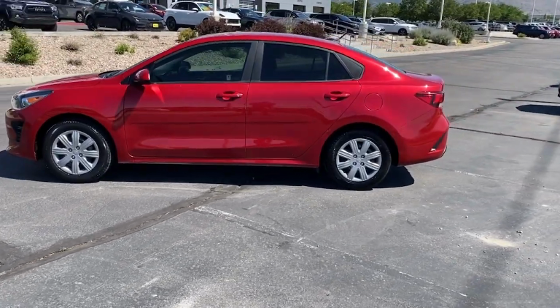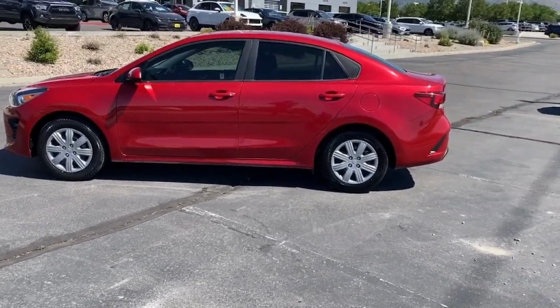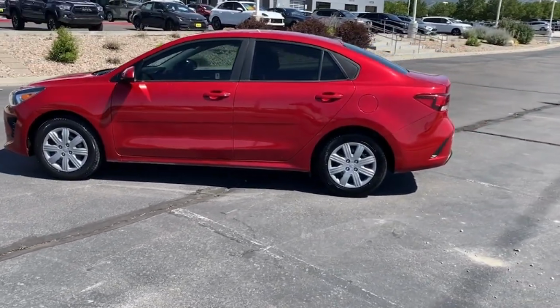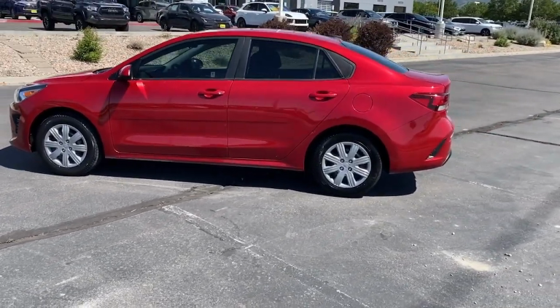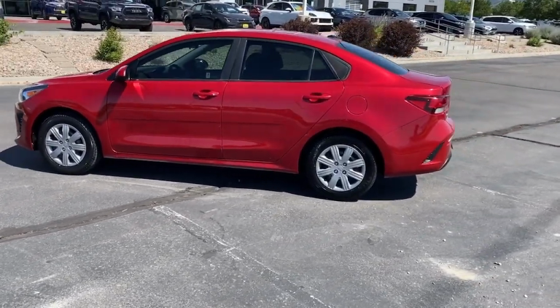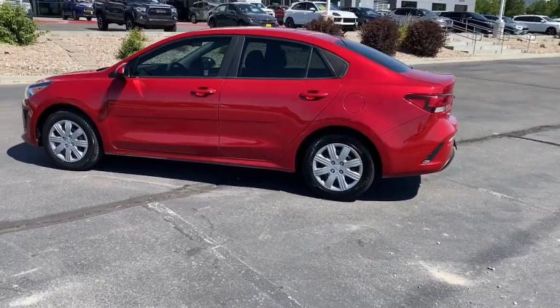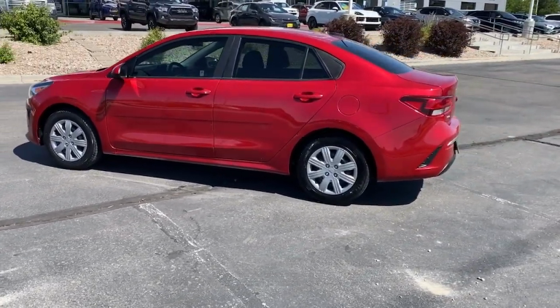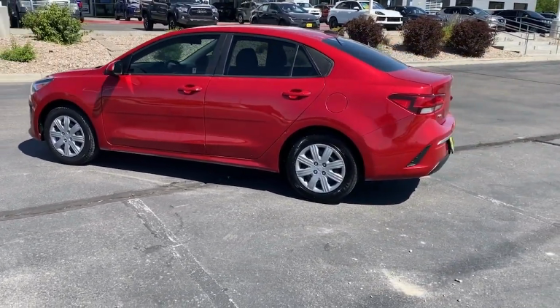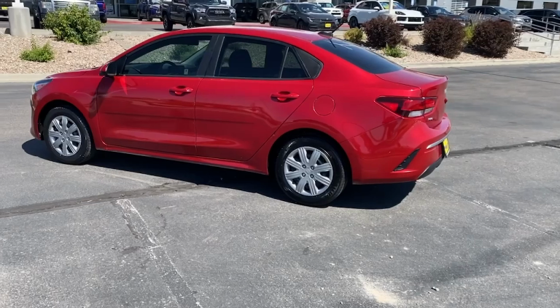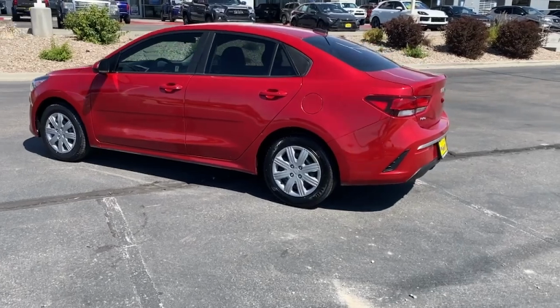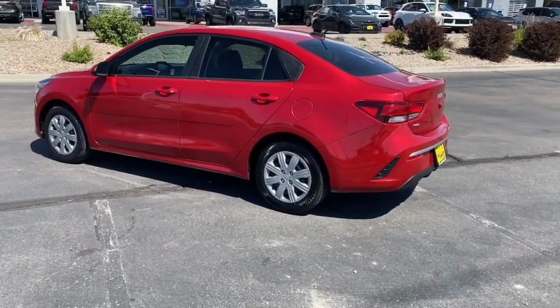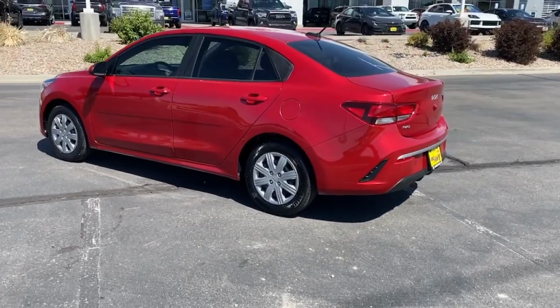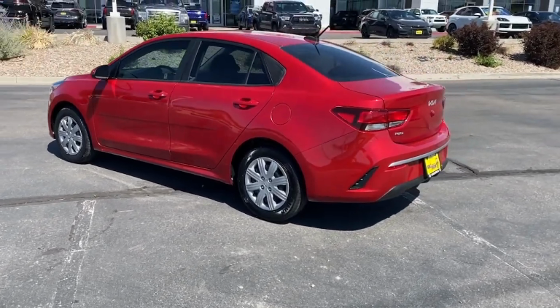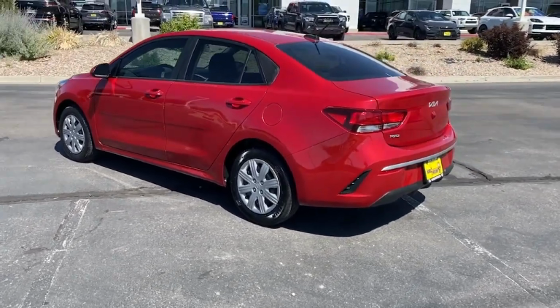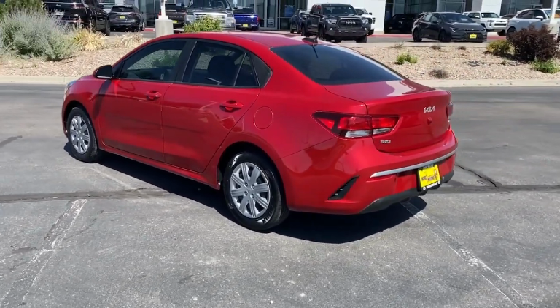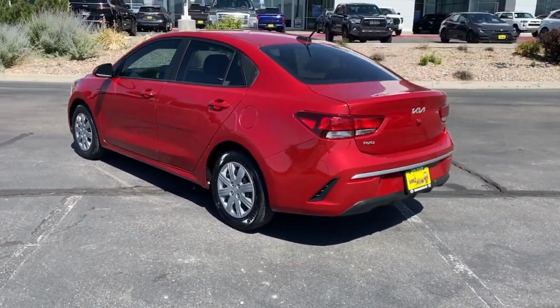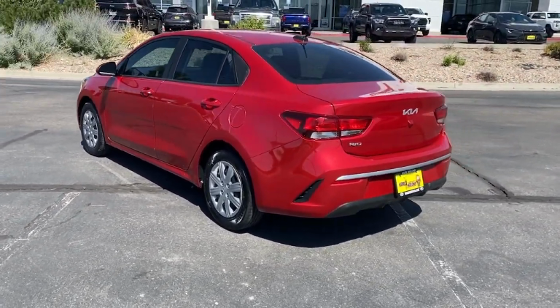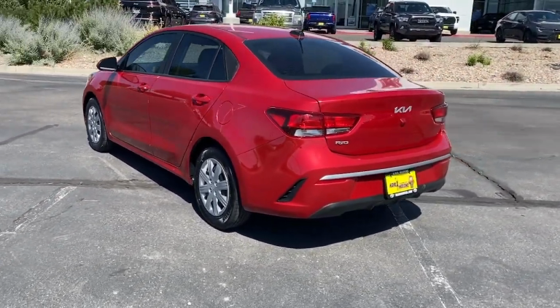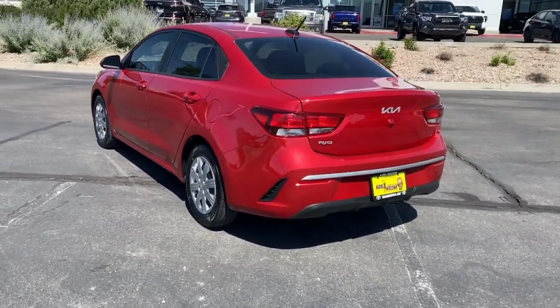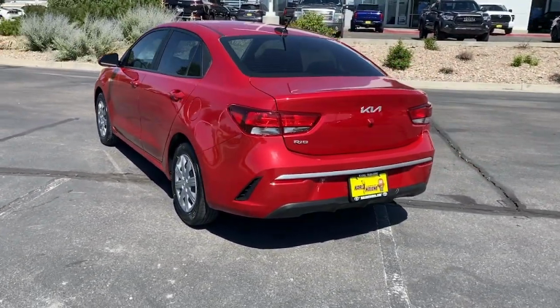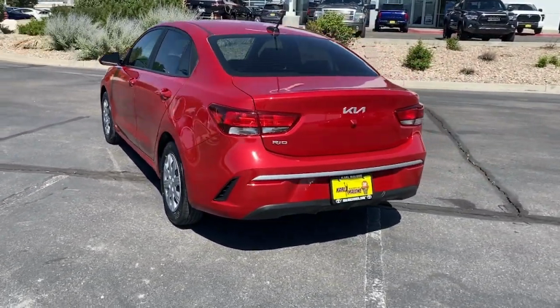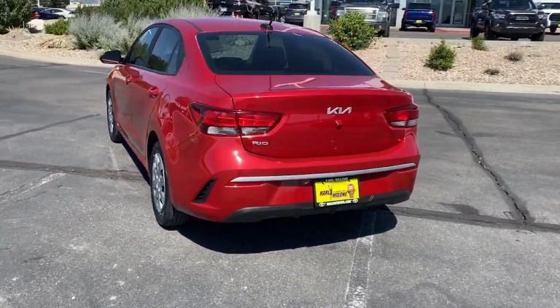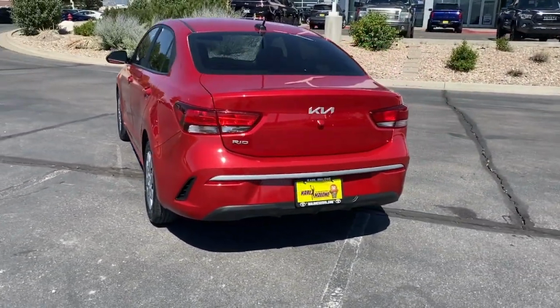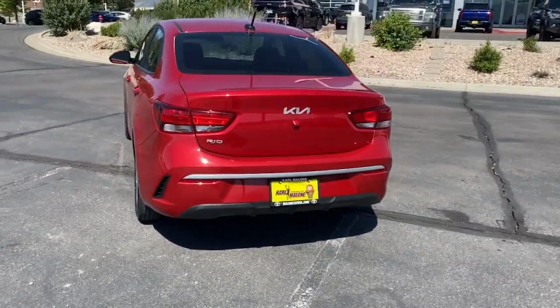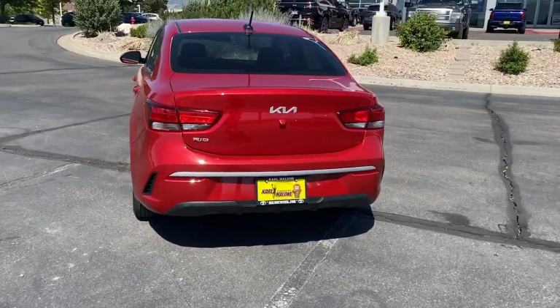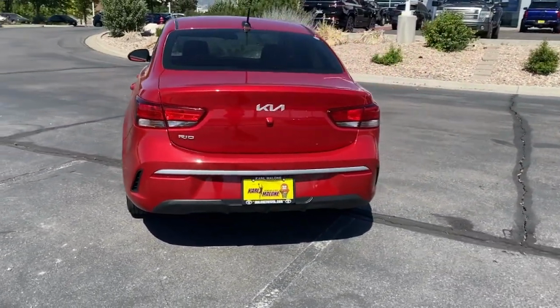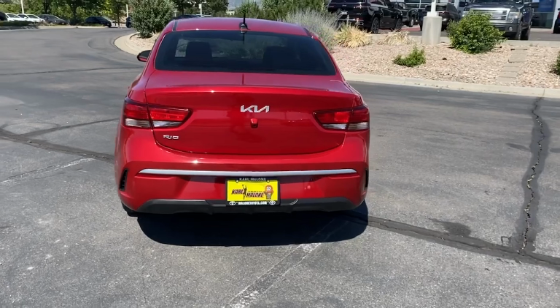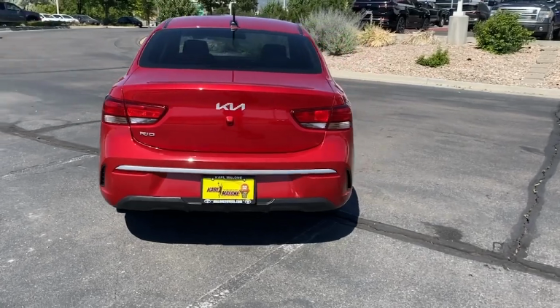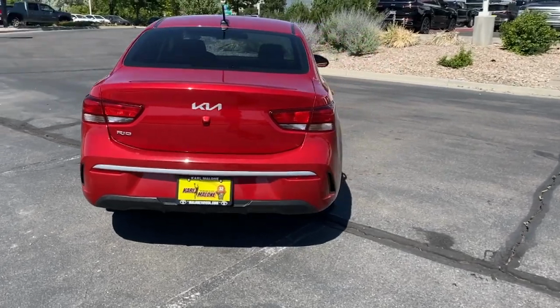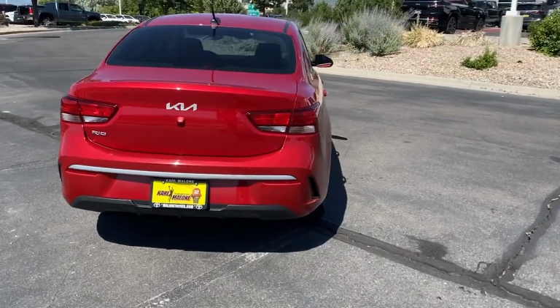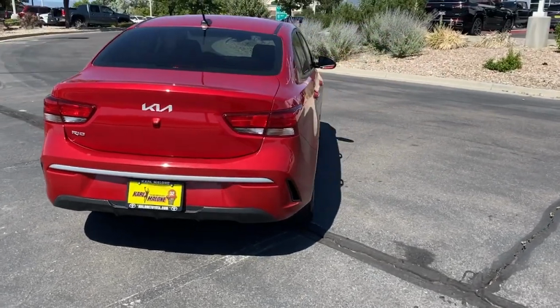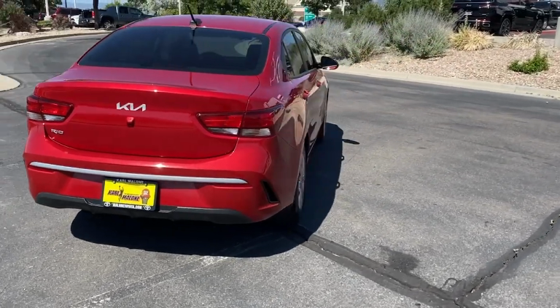This user-friendly subcompact offers agile performance, a refined, attractive interior, modern connectivity and infotainment tech, and even available driver assist features.